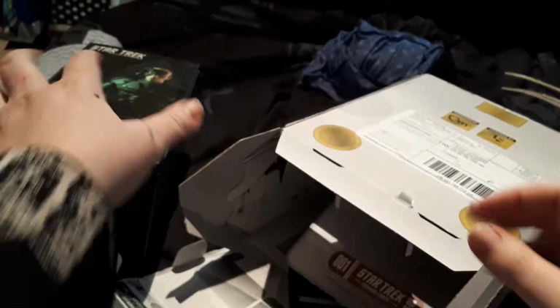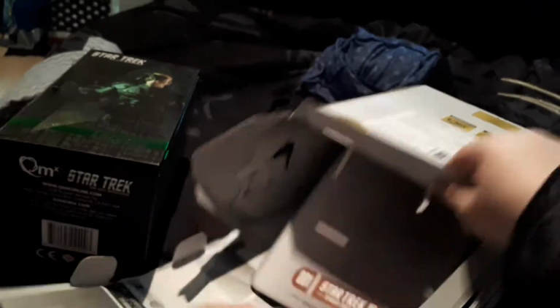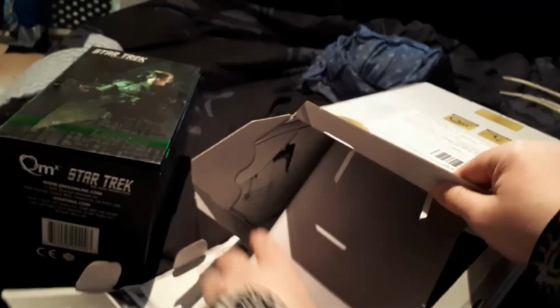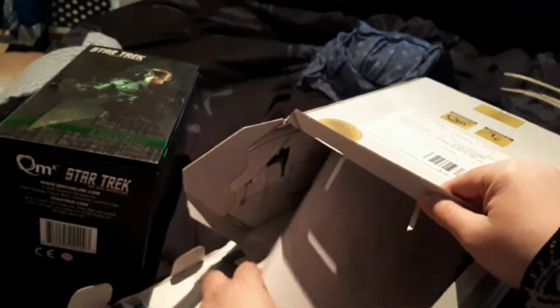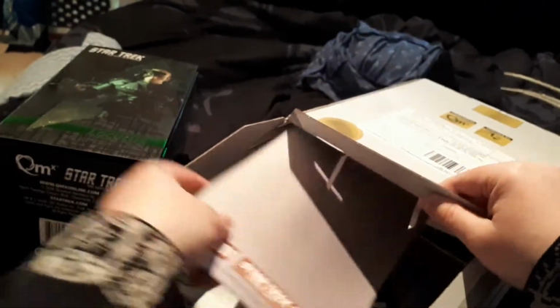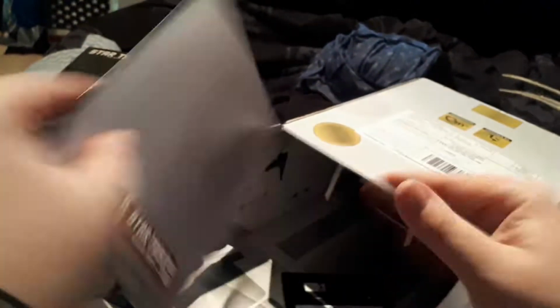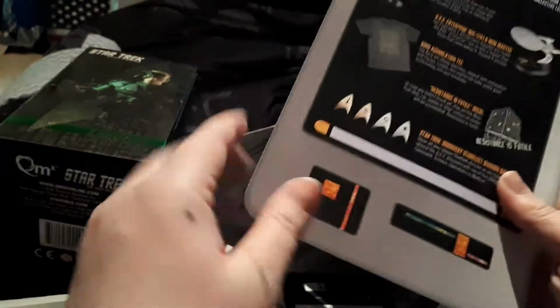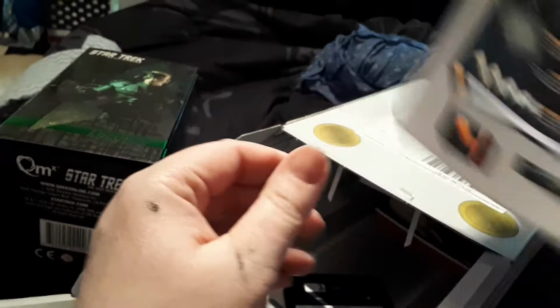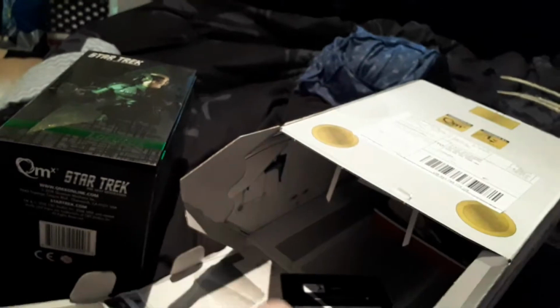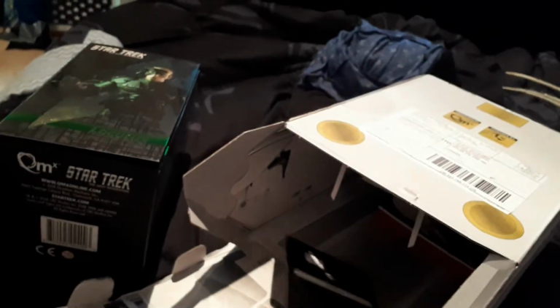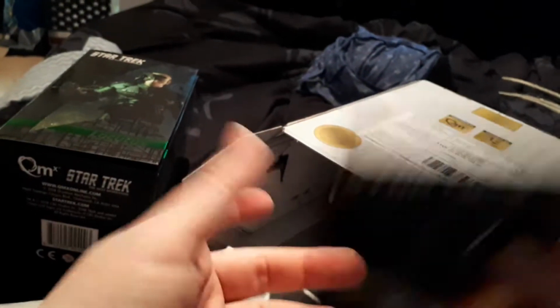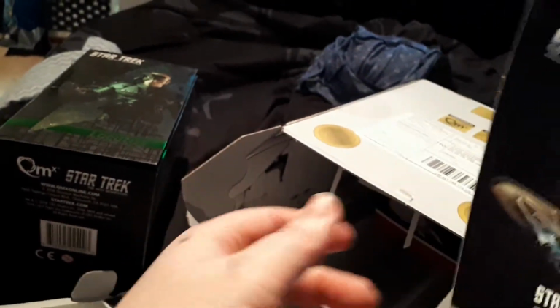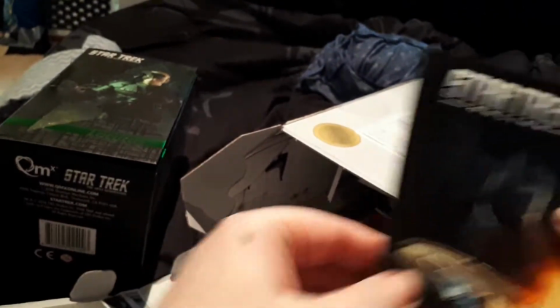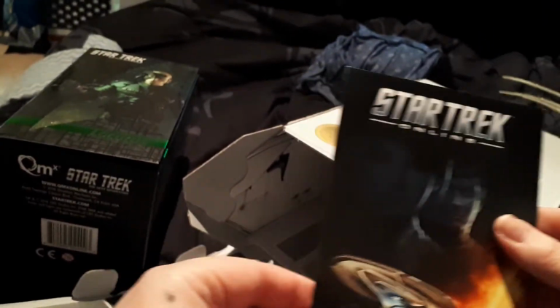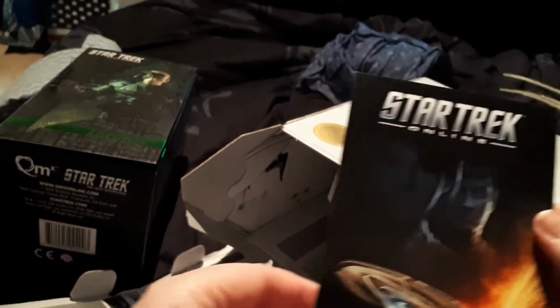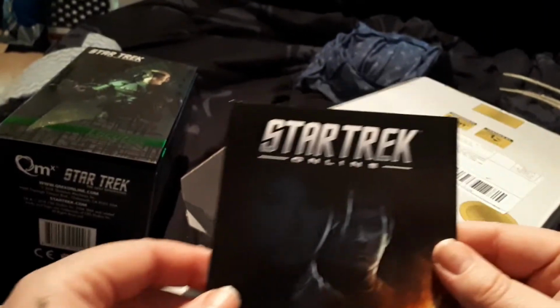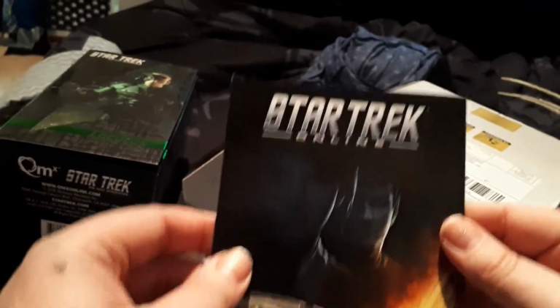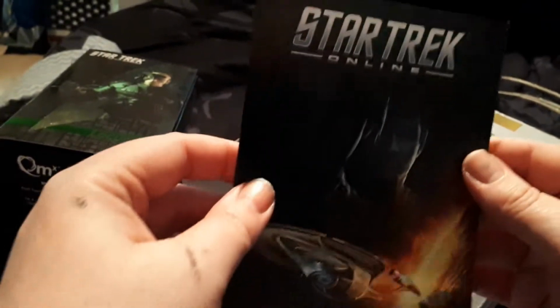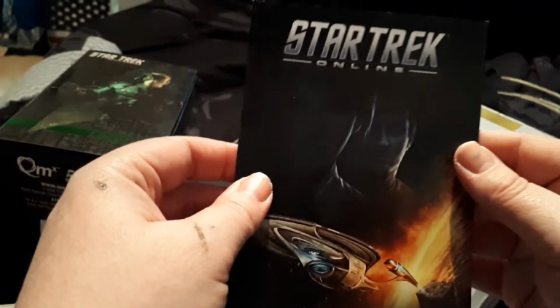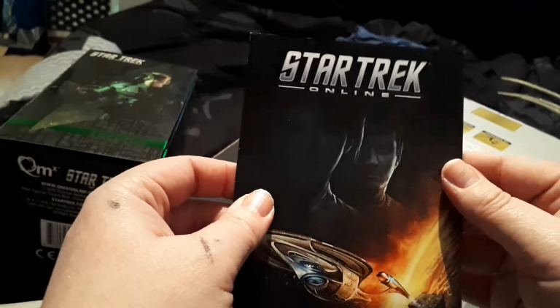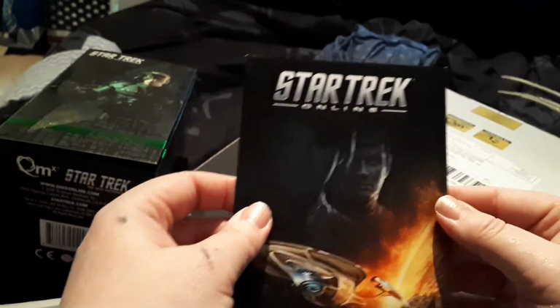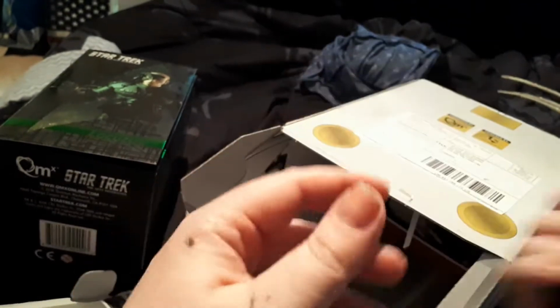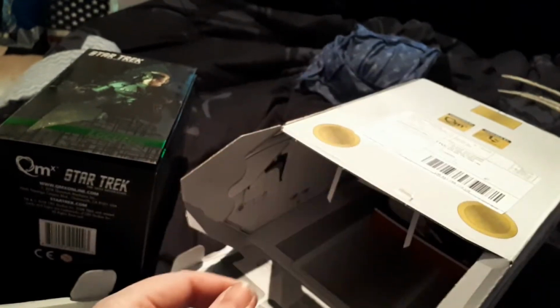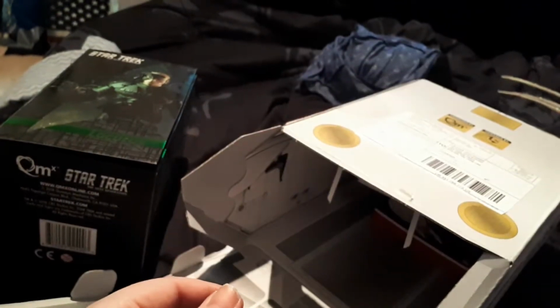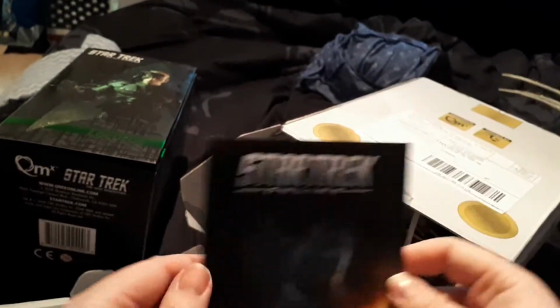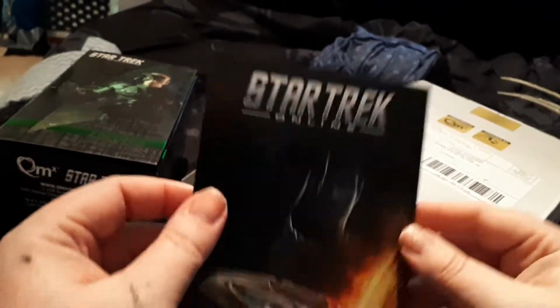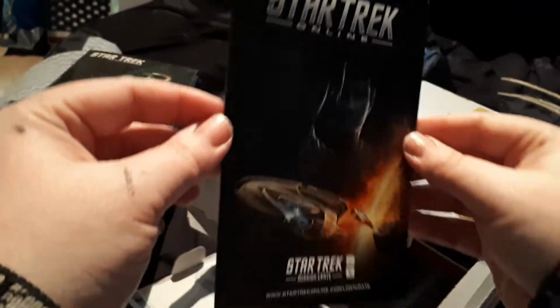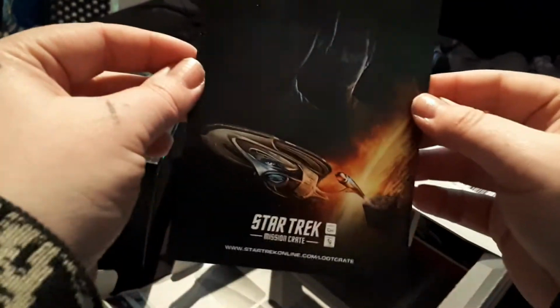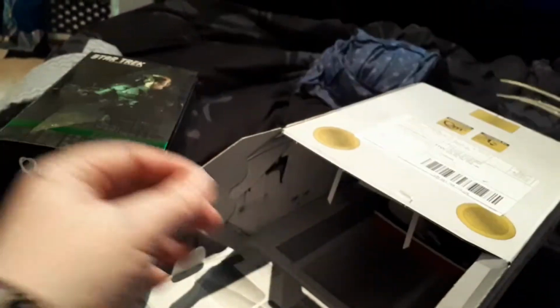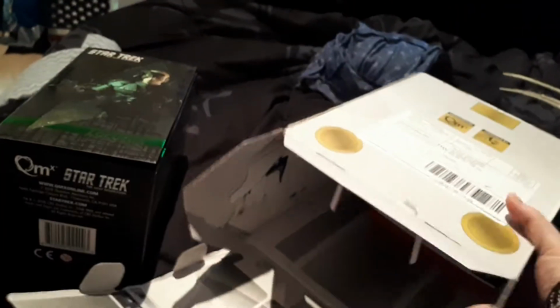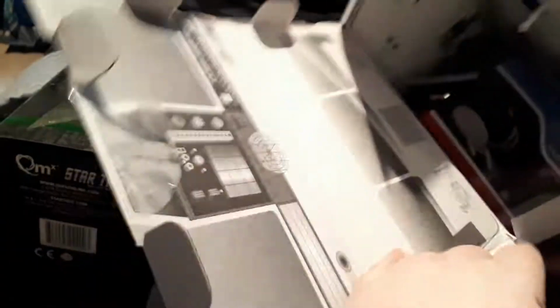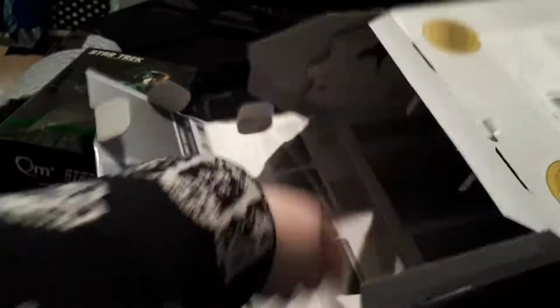What else is in here? We've got our cards — this one is for Star Trek Online. It's got a code on the back; I'm not going to show you the code, but okay.